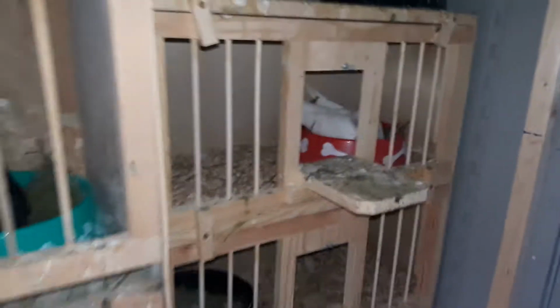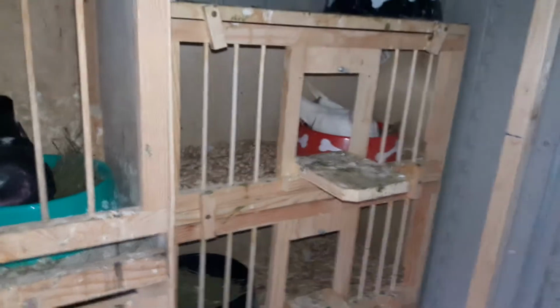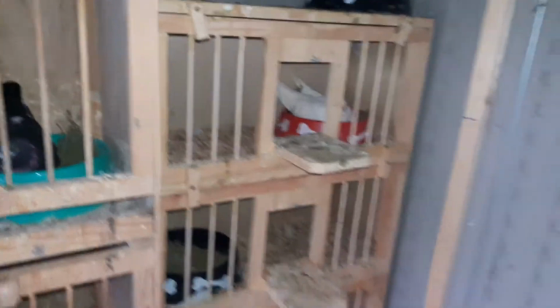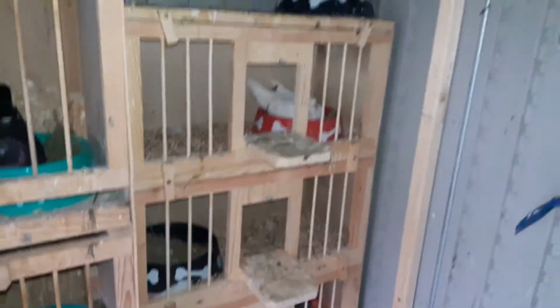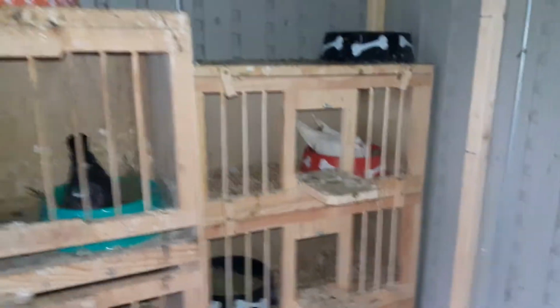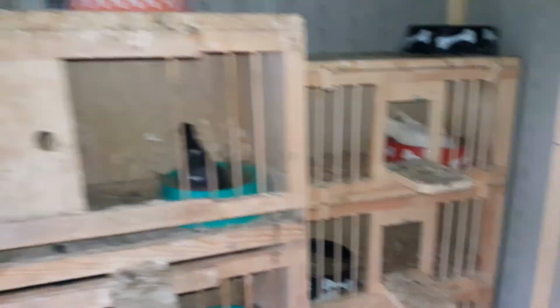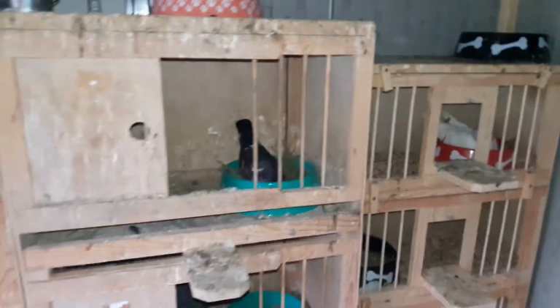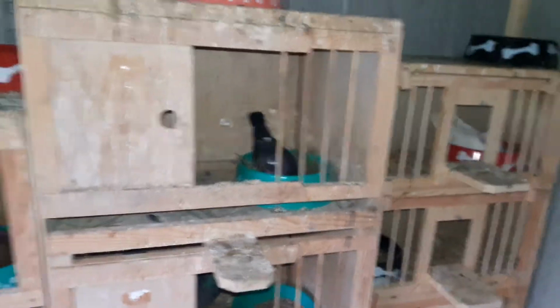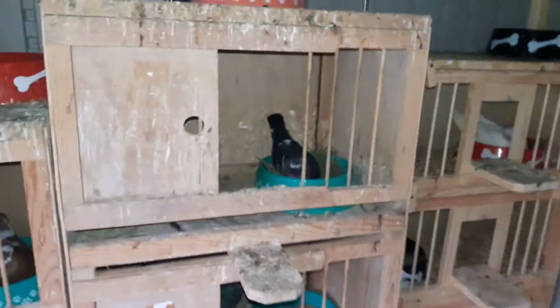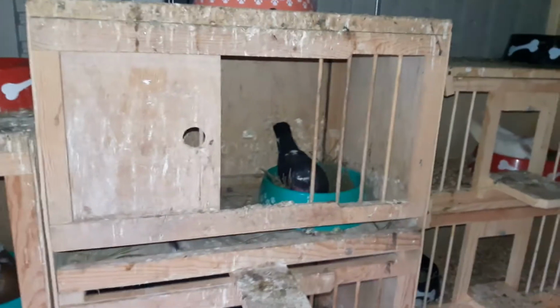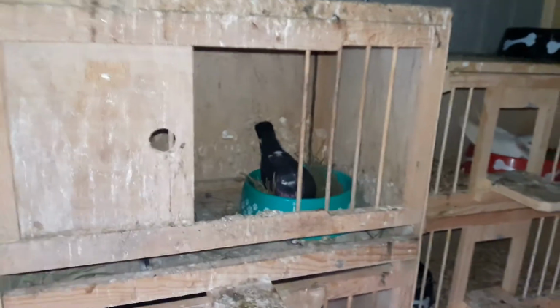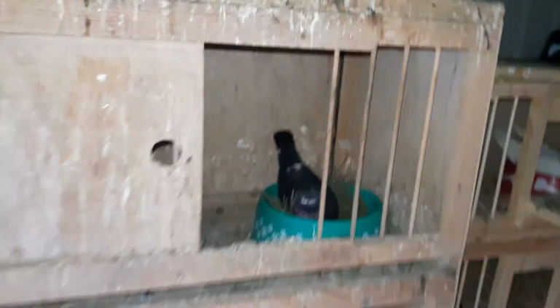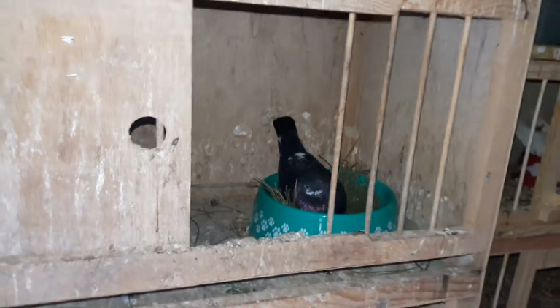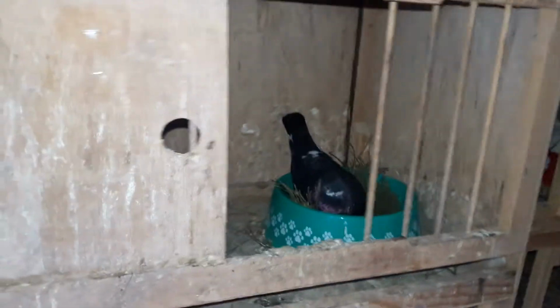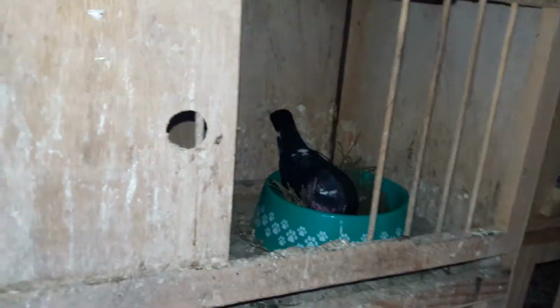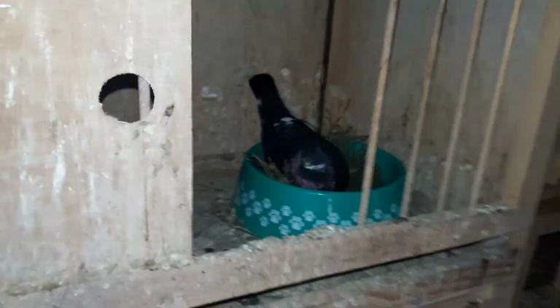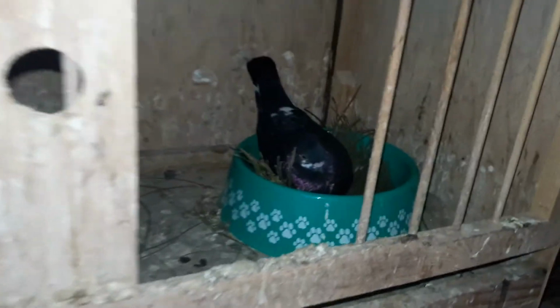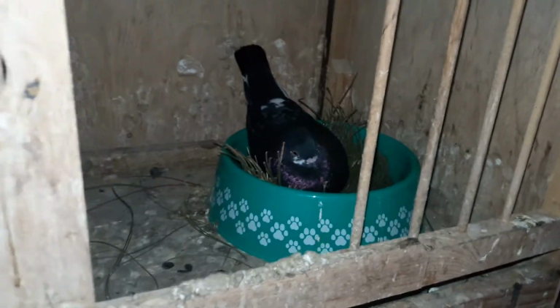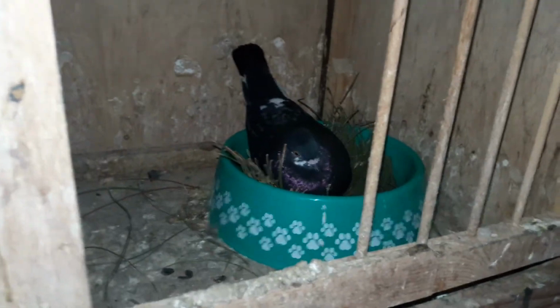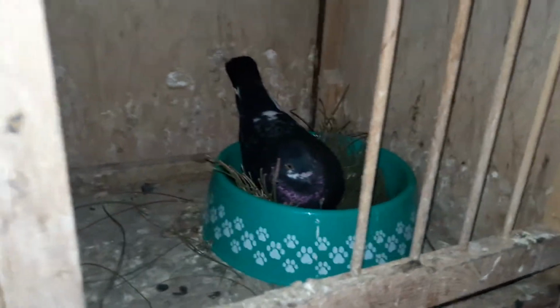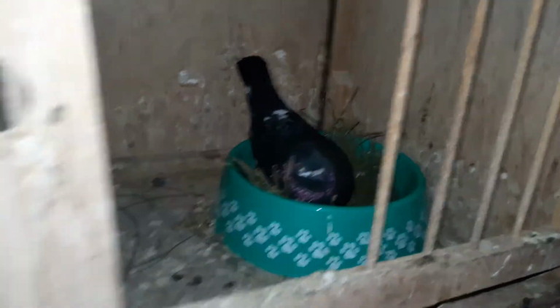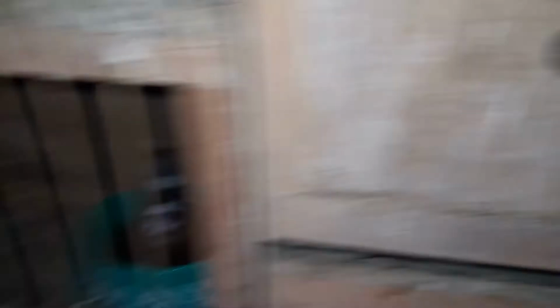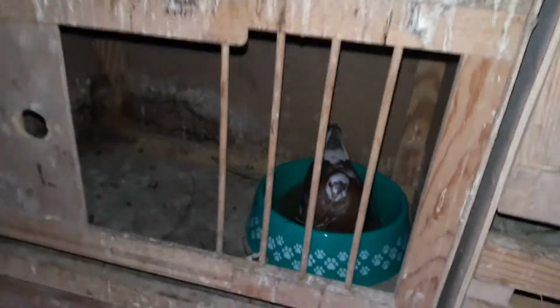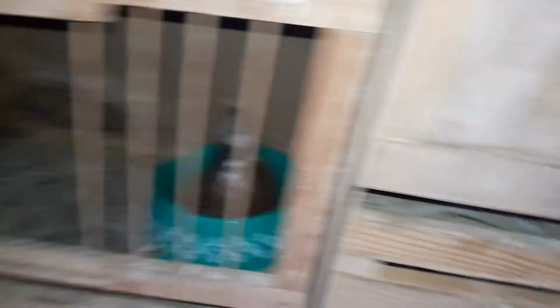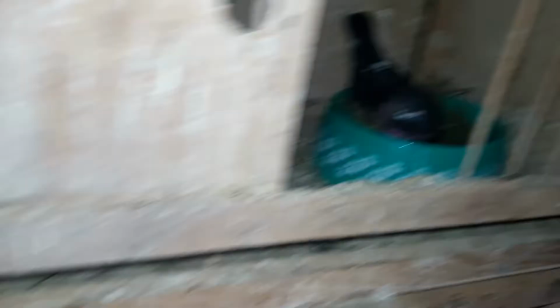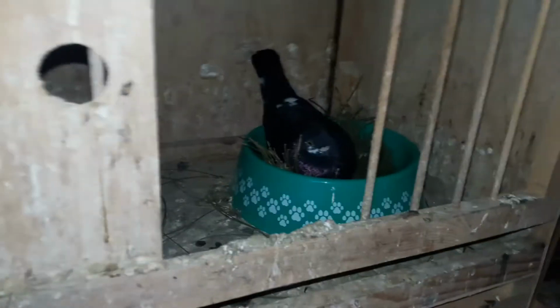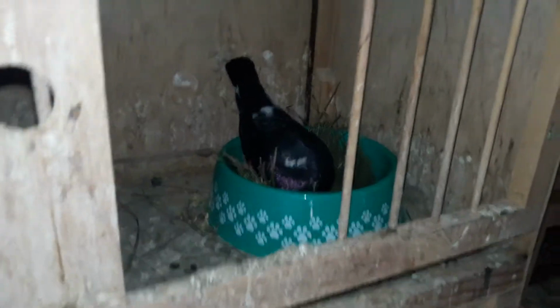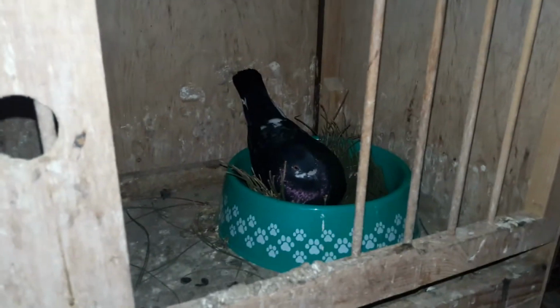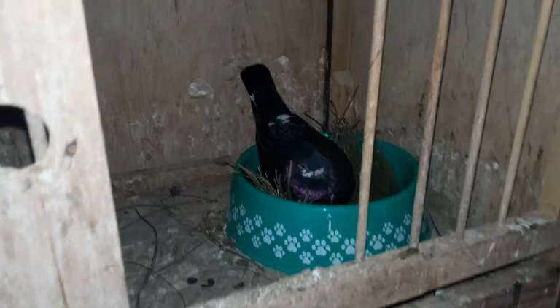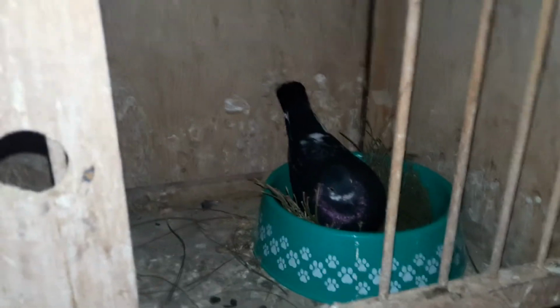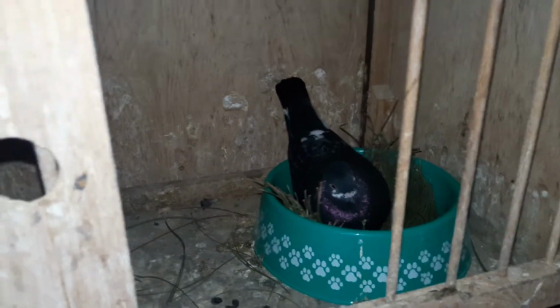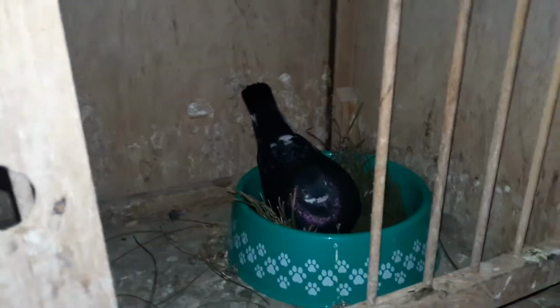As soon as these eggs right here hatch, I'll probably post another video. I'm assuming this pair is gonna have the better babies, but you never know — we'll see. Thanks everyone, have a wonderful day.